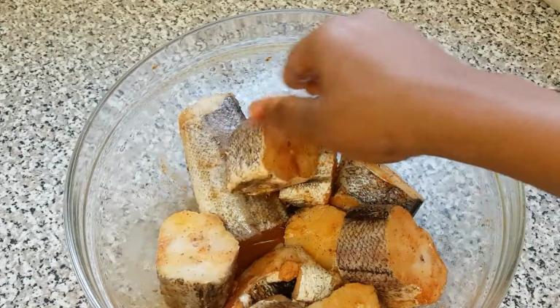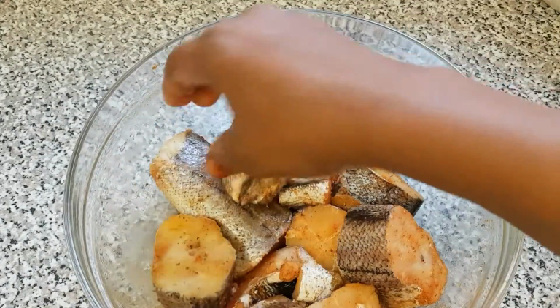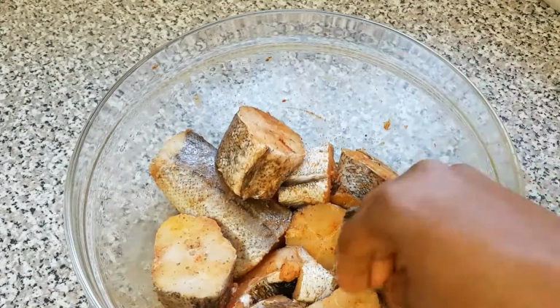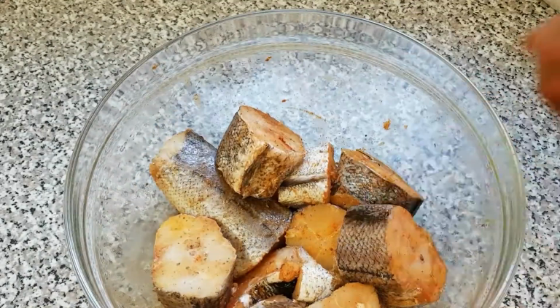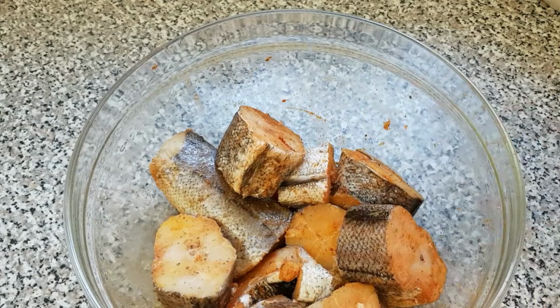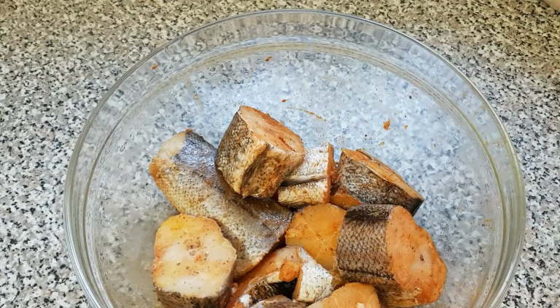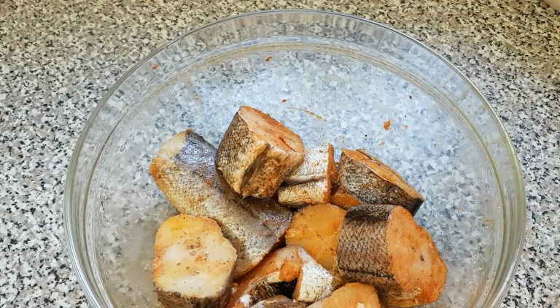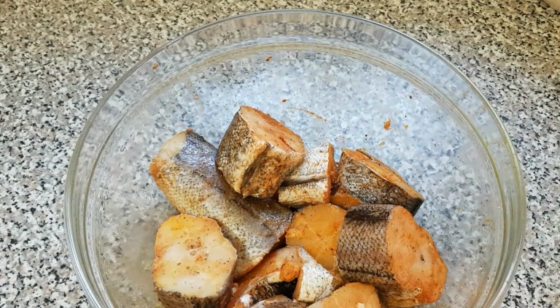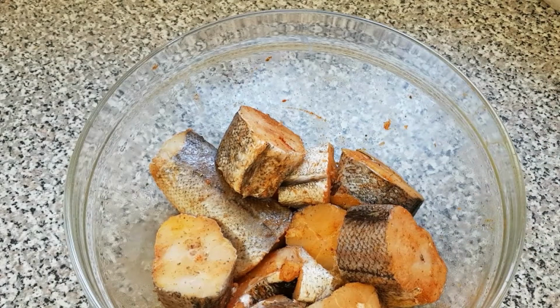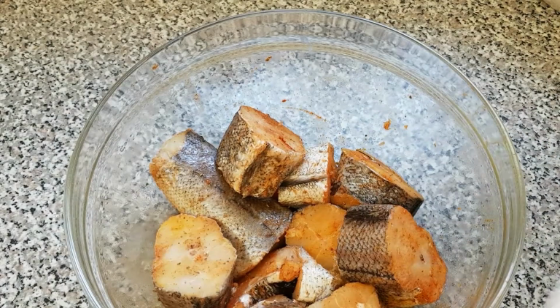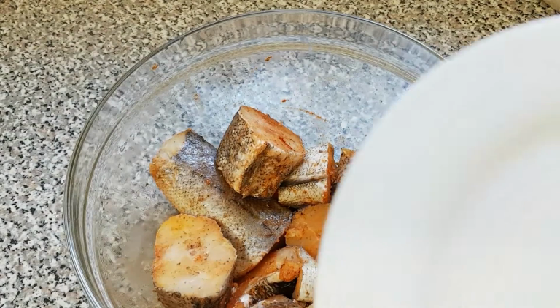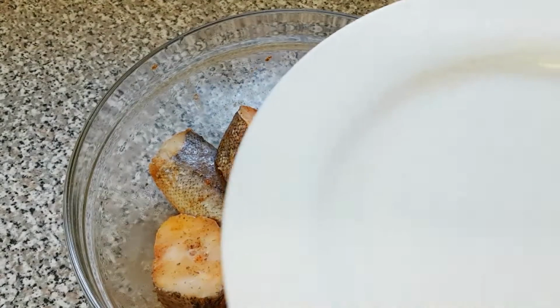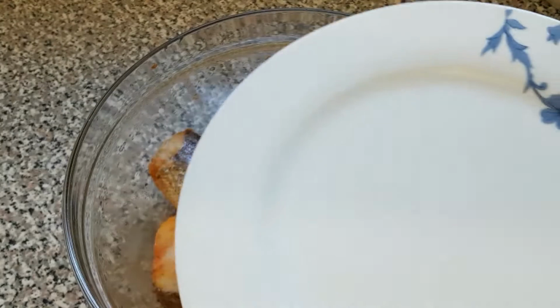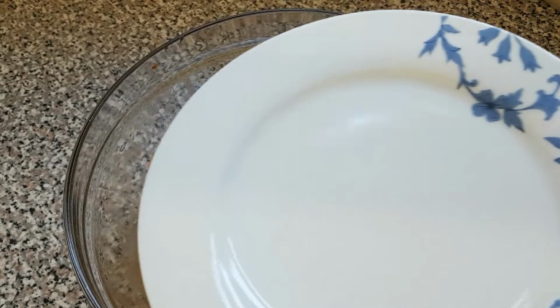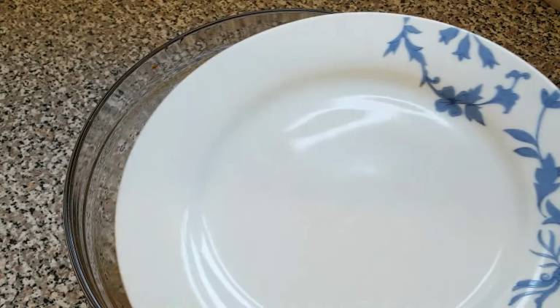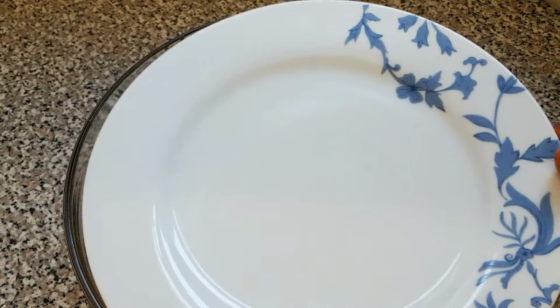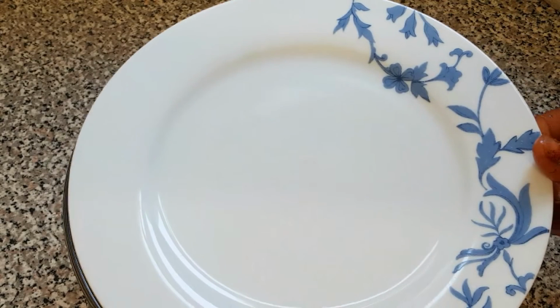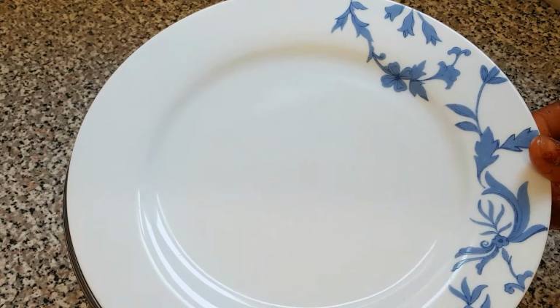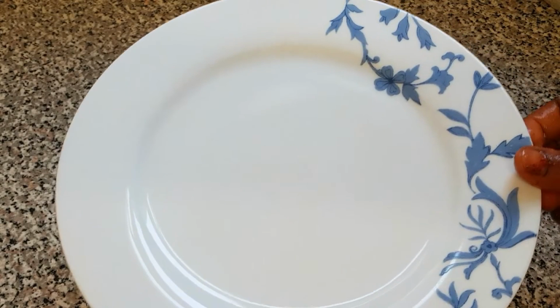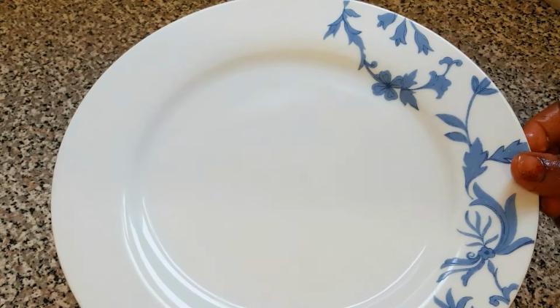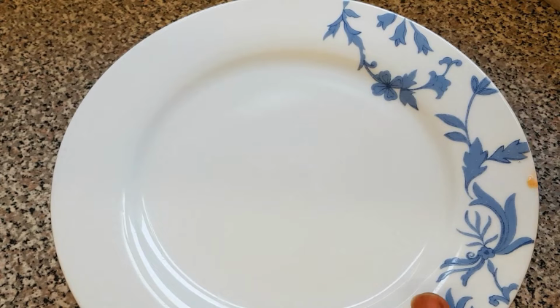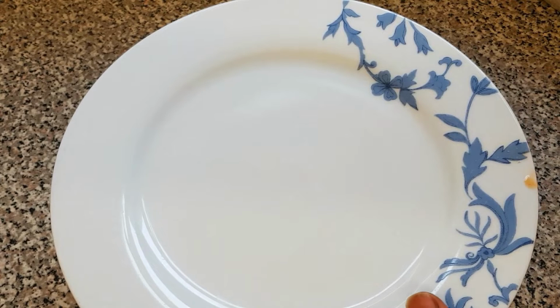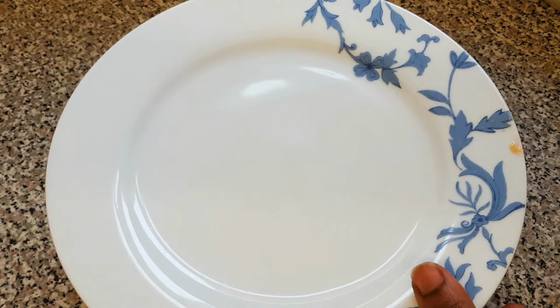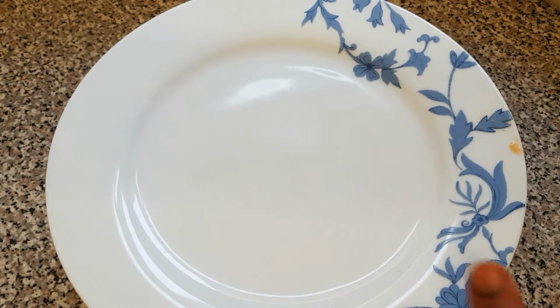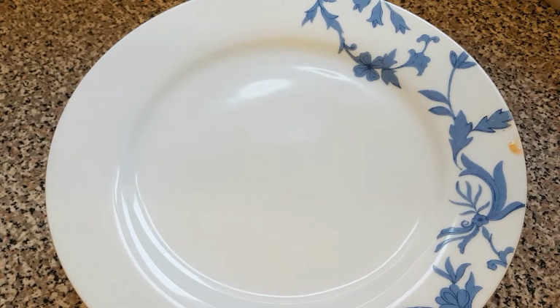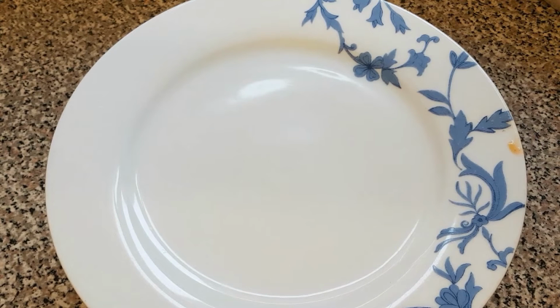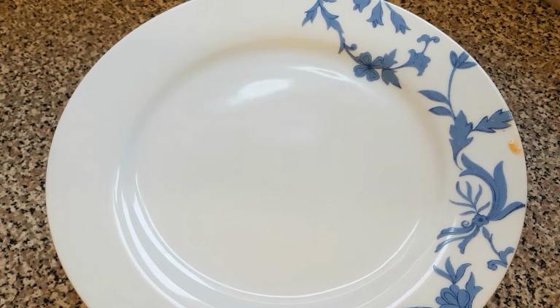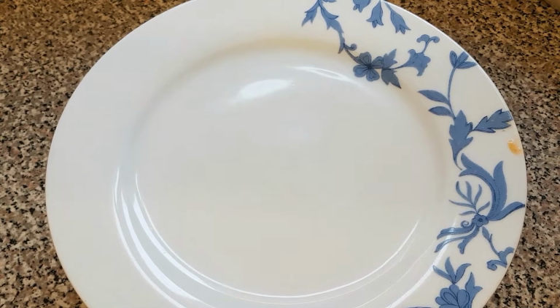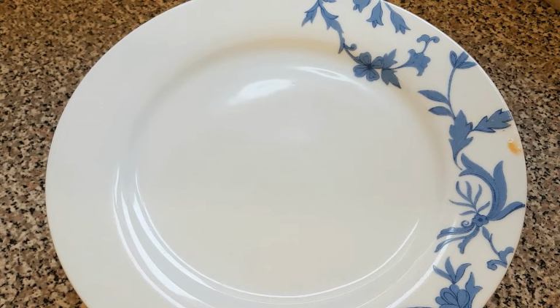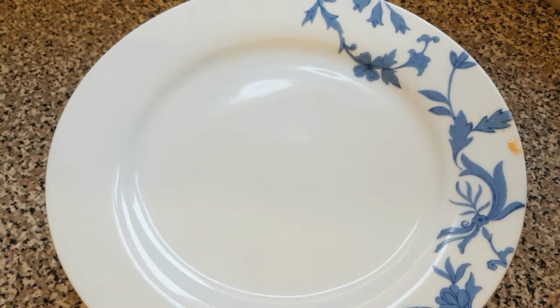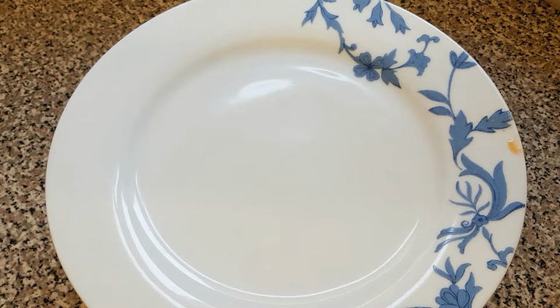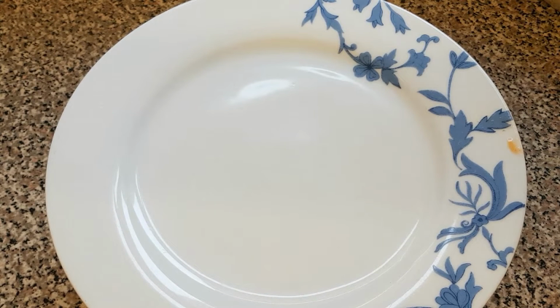Now I've finished mixing everything, I'm just going to cover it up and allow it to marinate for about 30 minutes to 1 hour.